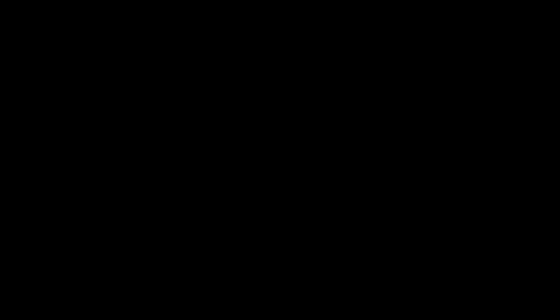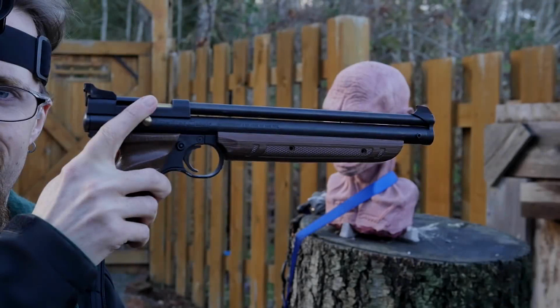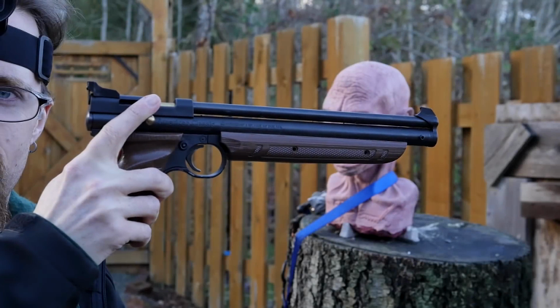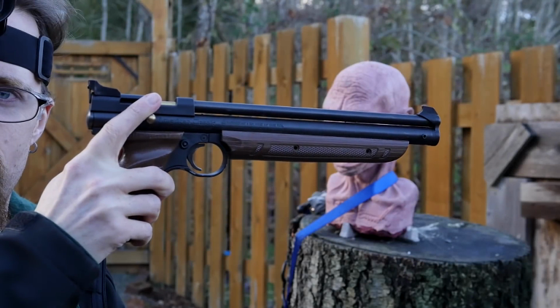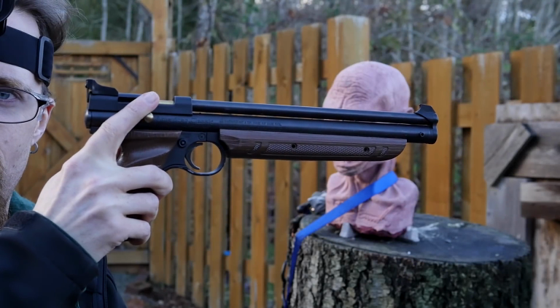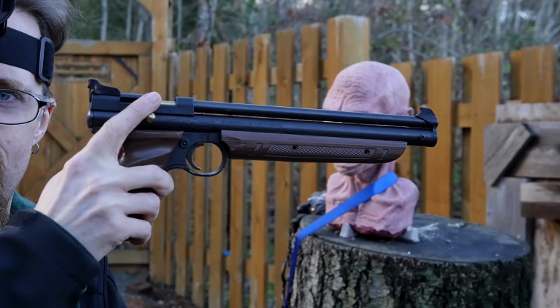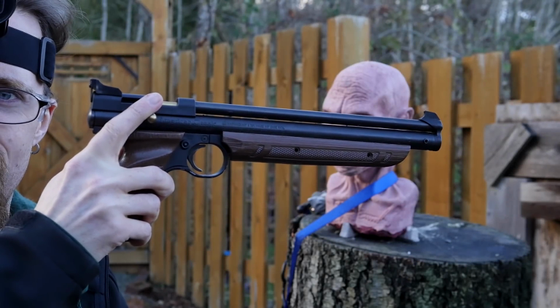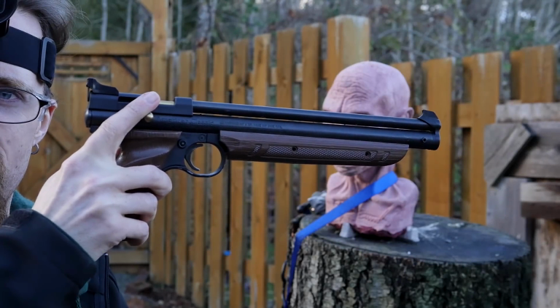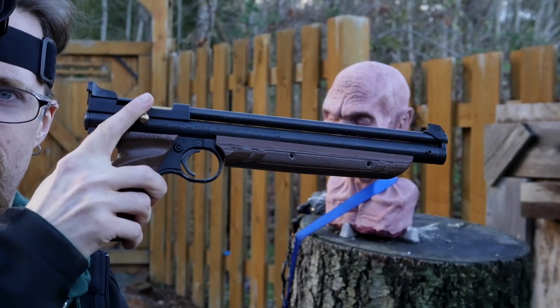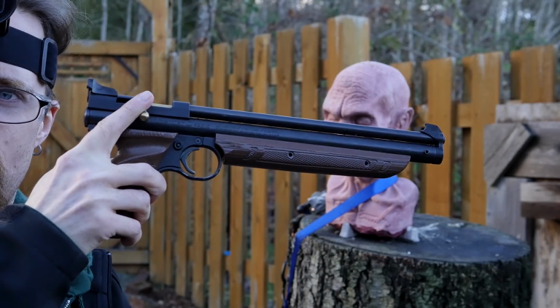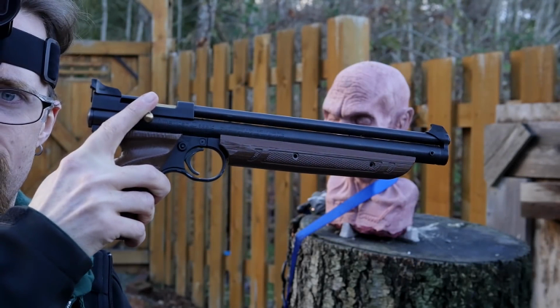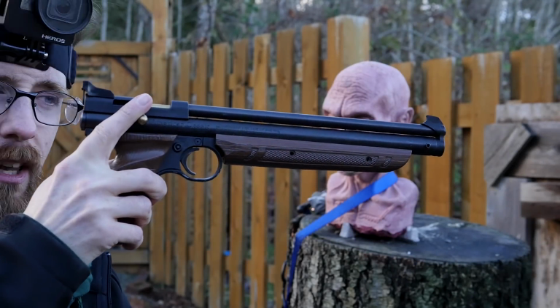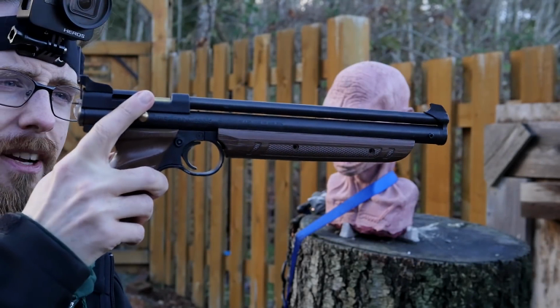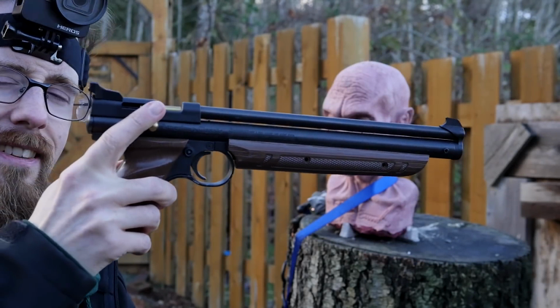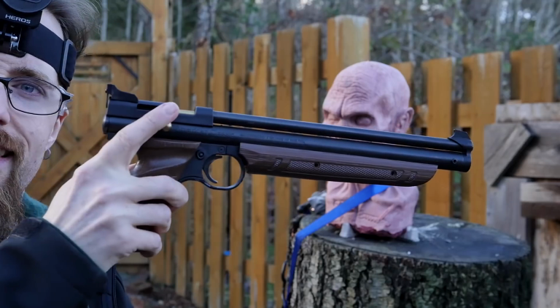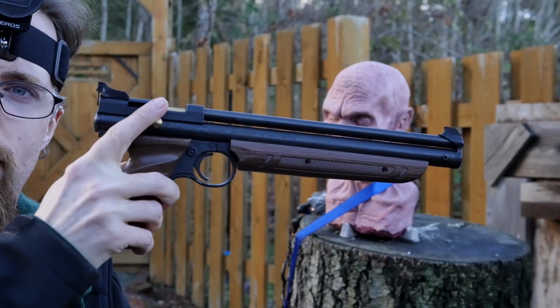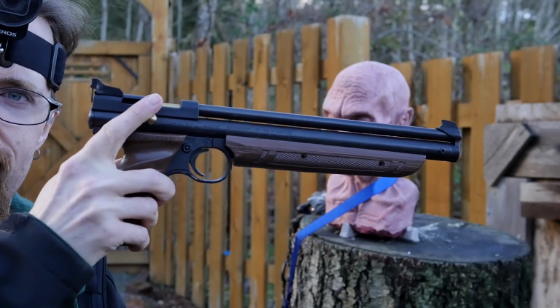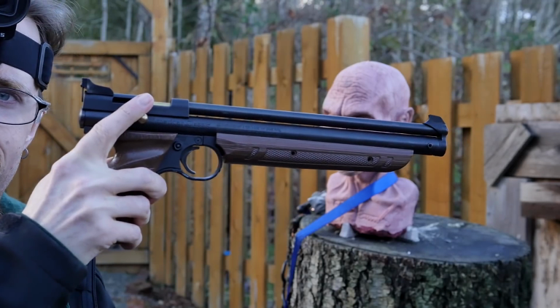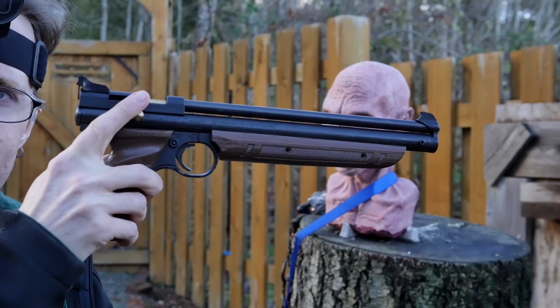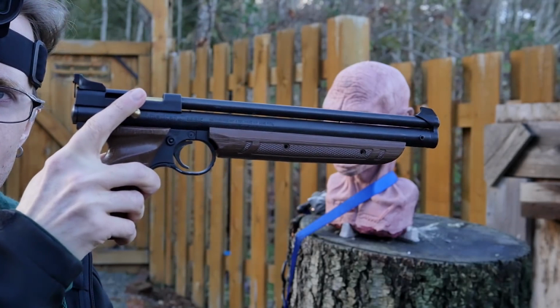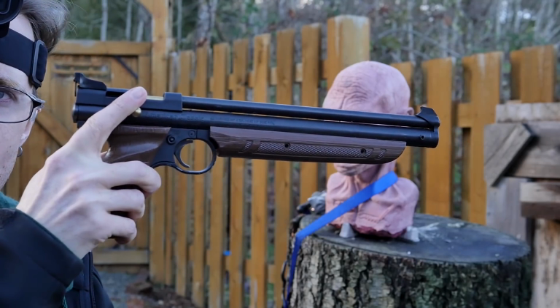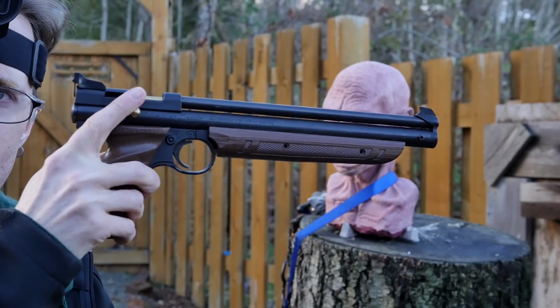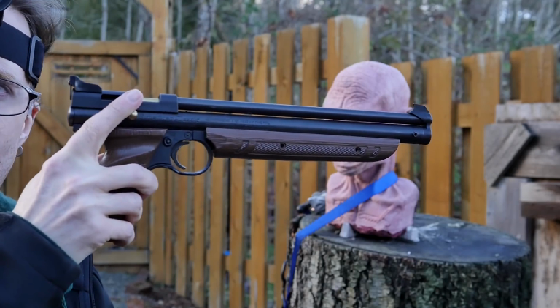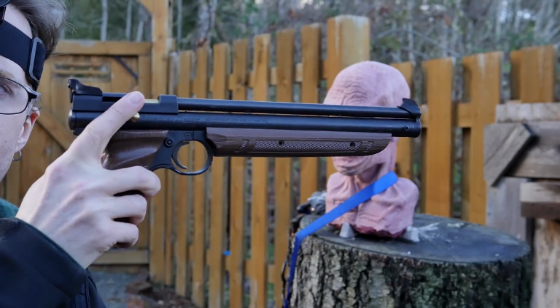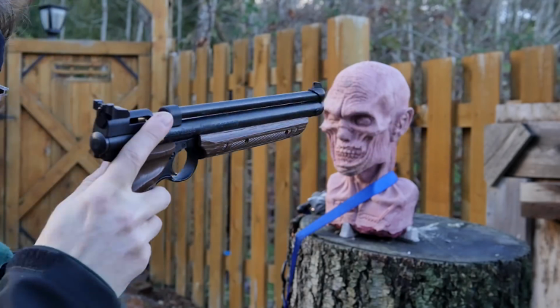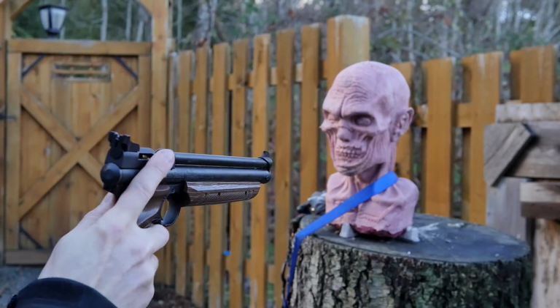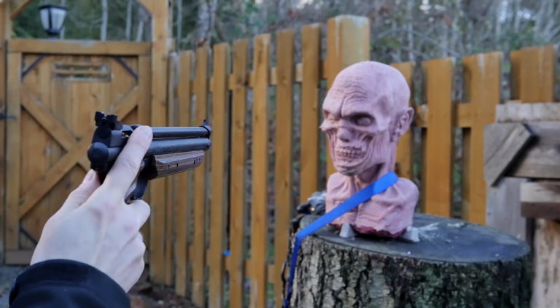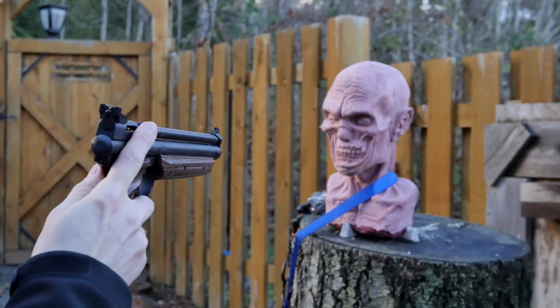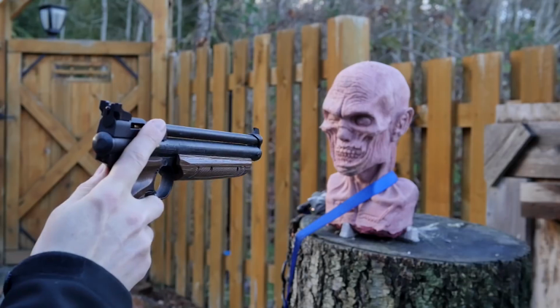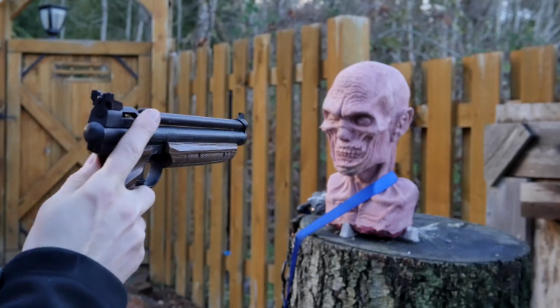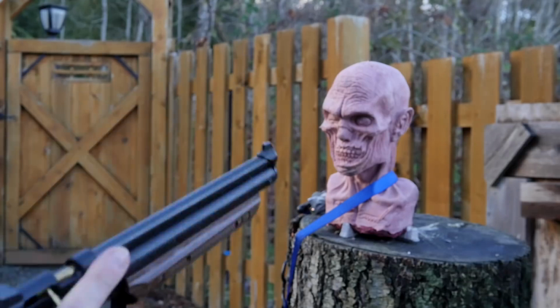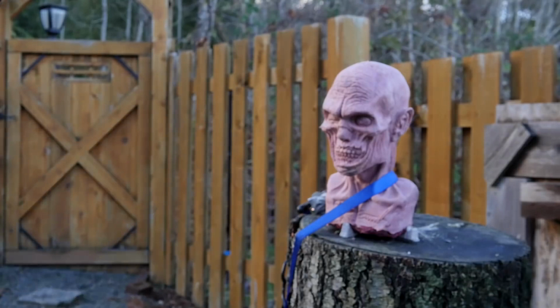This is my Crosman 1377 air pistol, .177 caliber. Tiny little pellets, which I don't expect will do much, but I'm curious to see what happens. So let's find out.